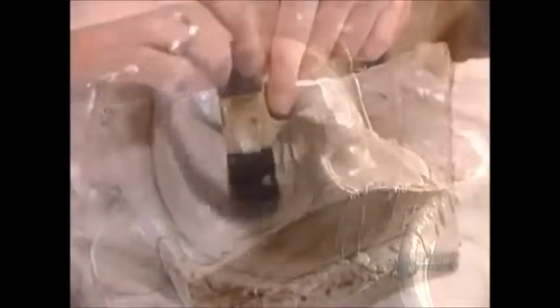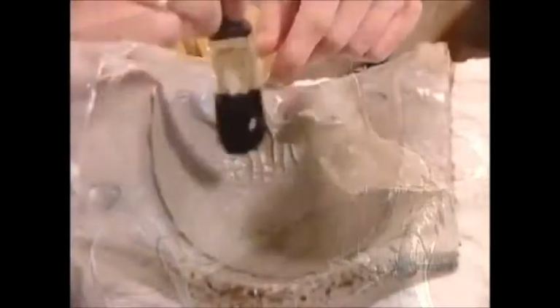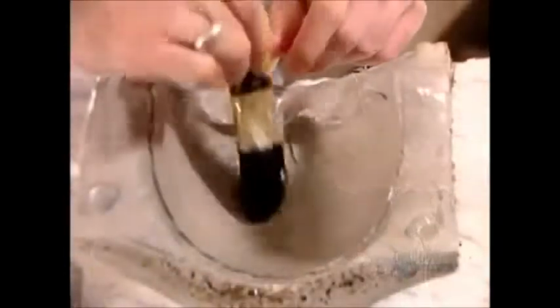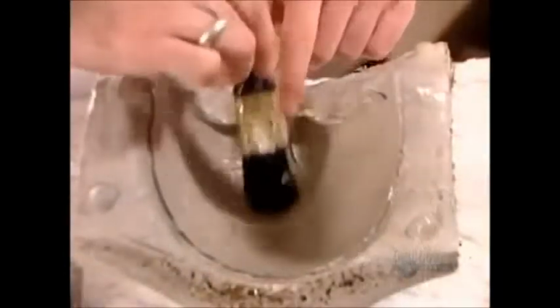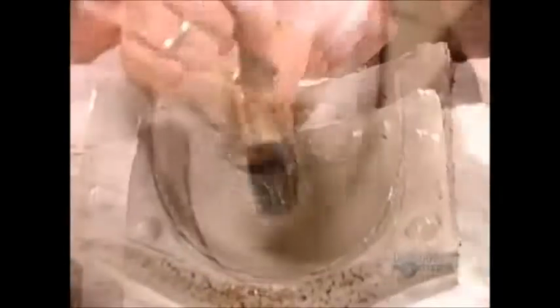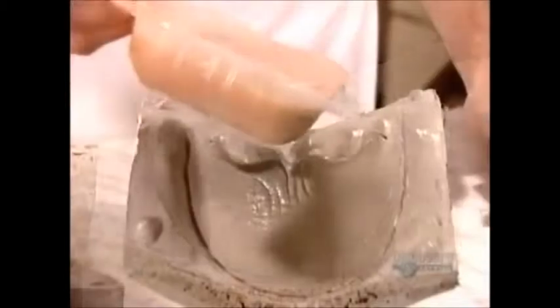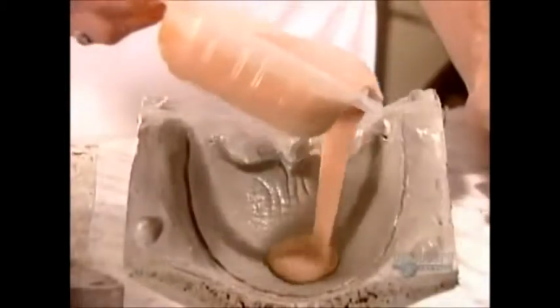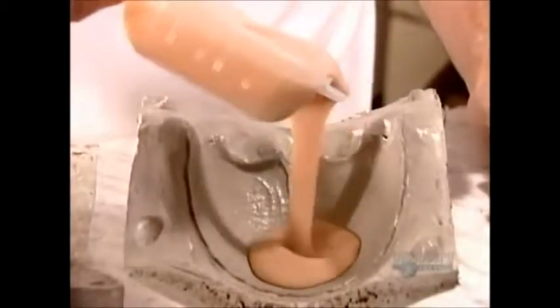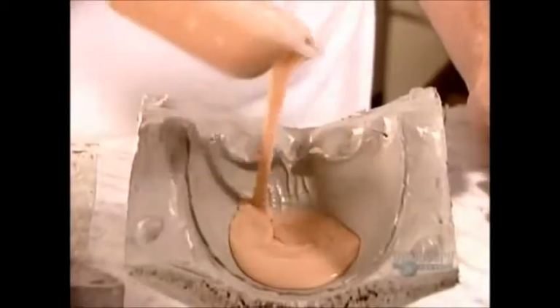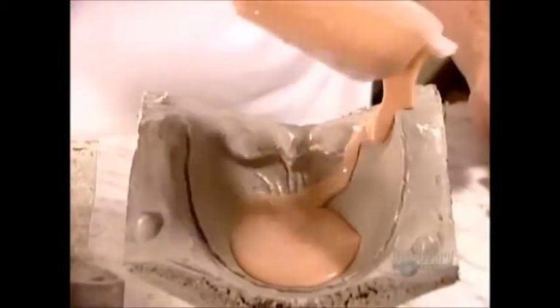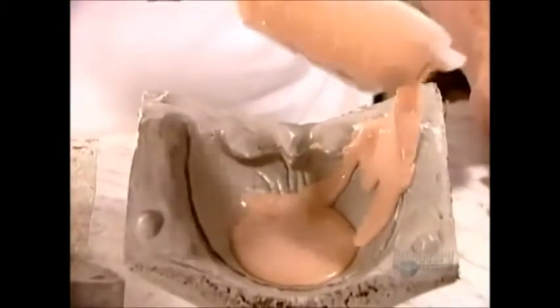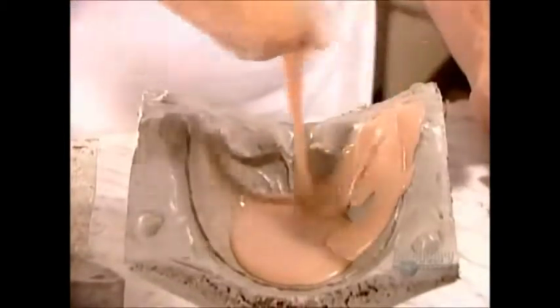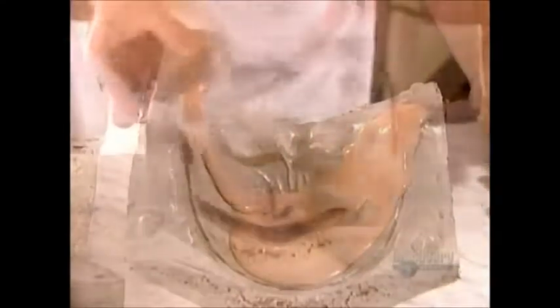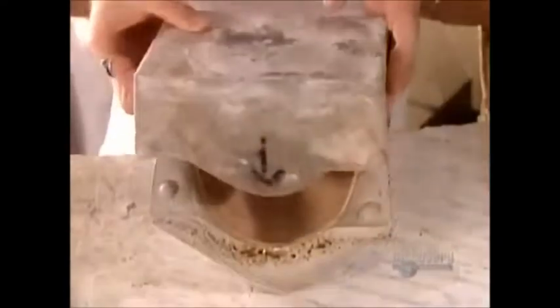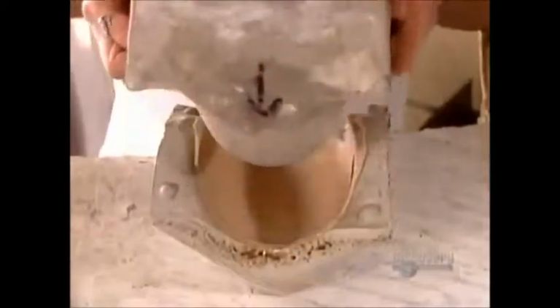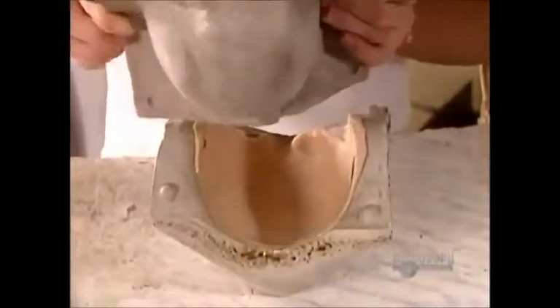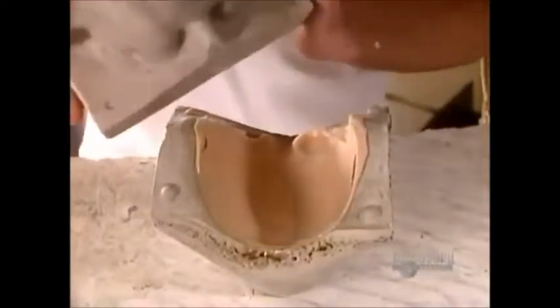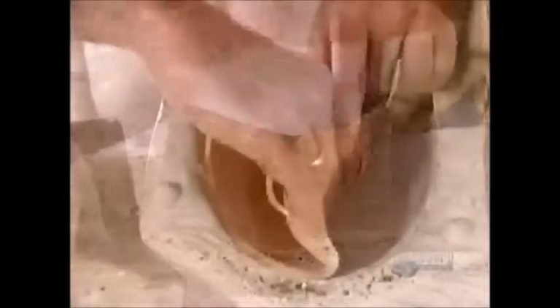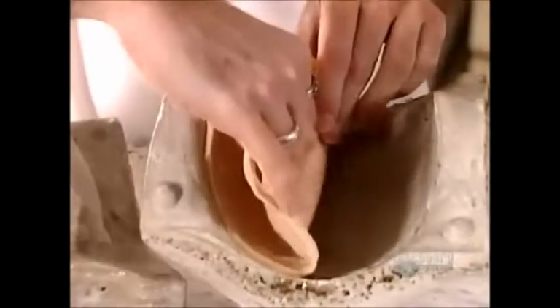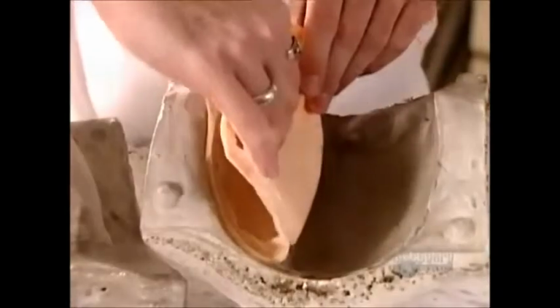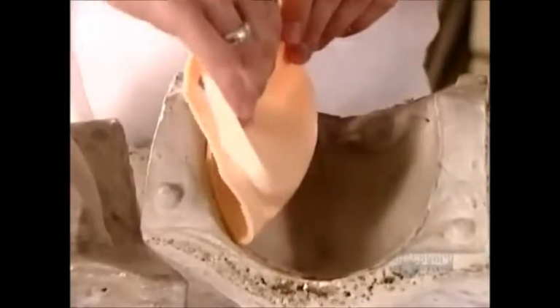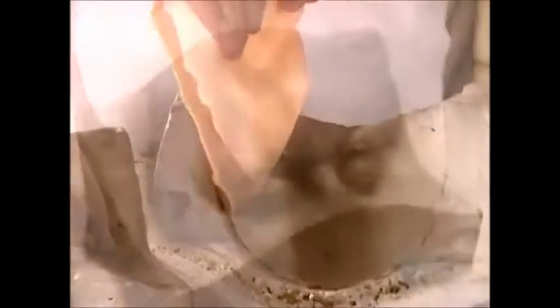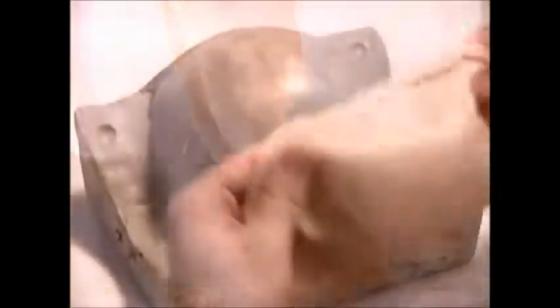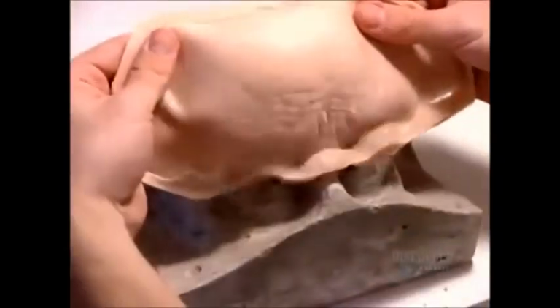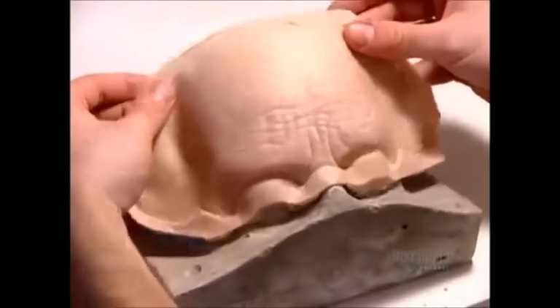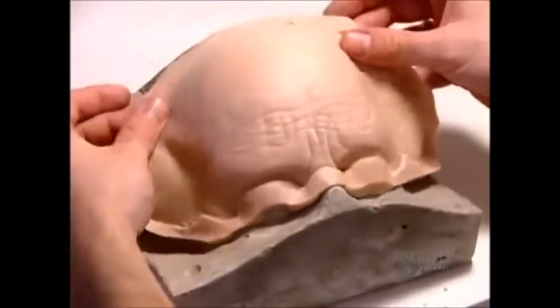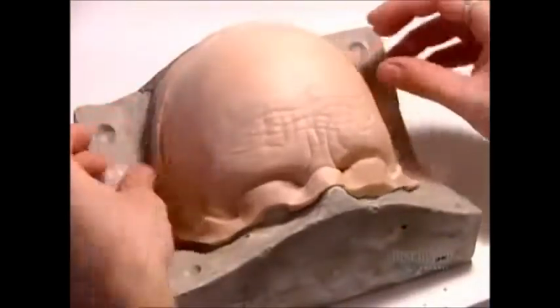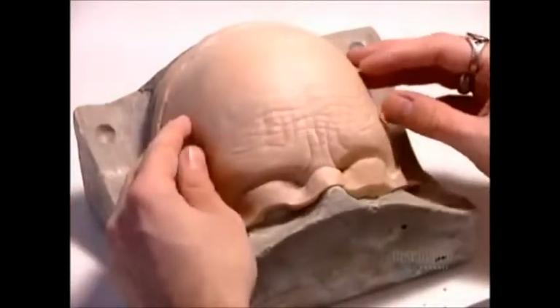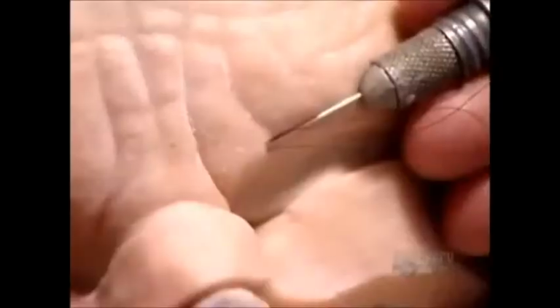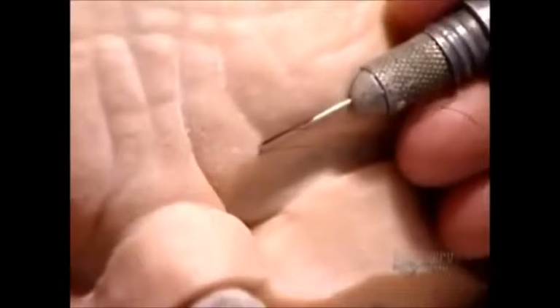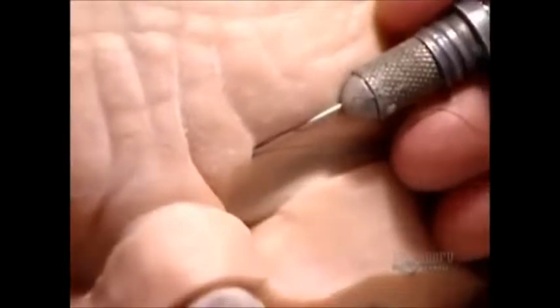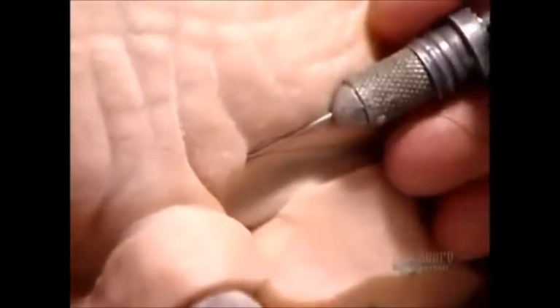When that hardens, he applies release agent to both mold cavities, pours in hot gelatin, then closes the mold. In a half hour, the gelatin hardens into a flexible replica of that particular piece of the plasticine sculpture.